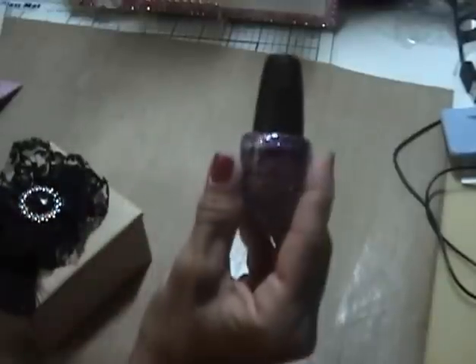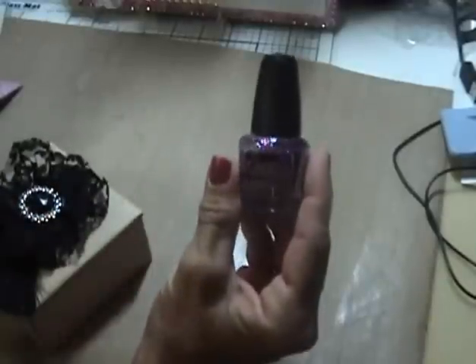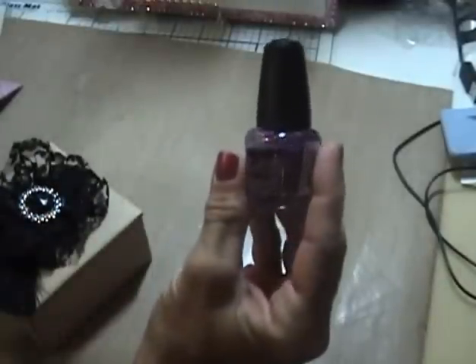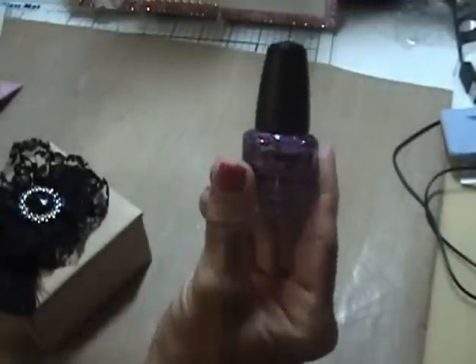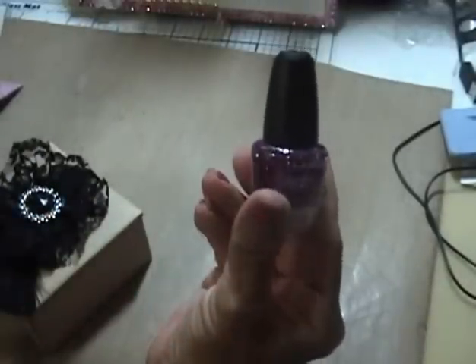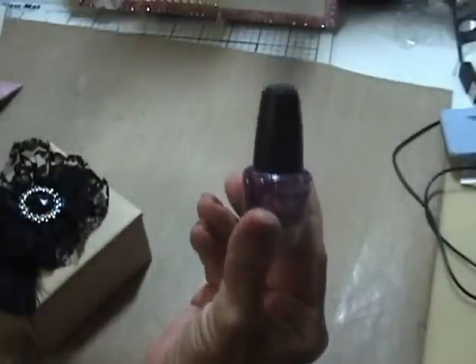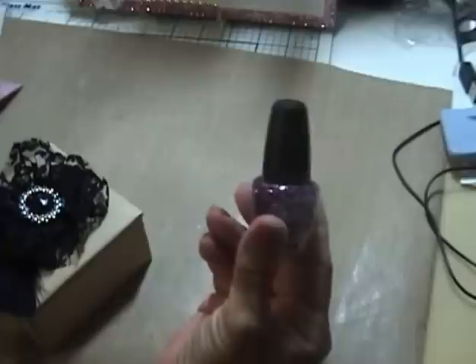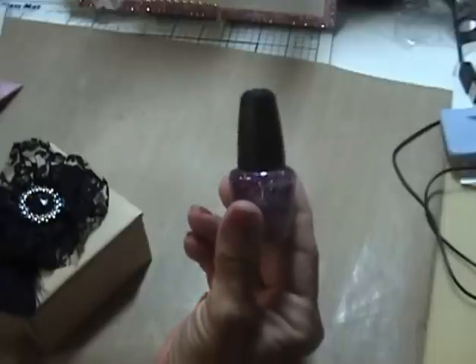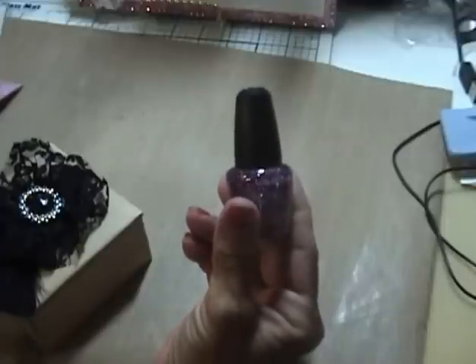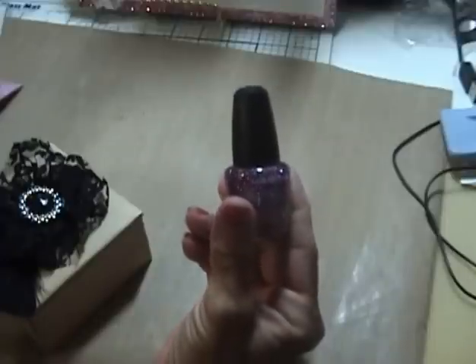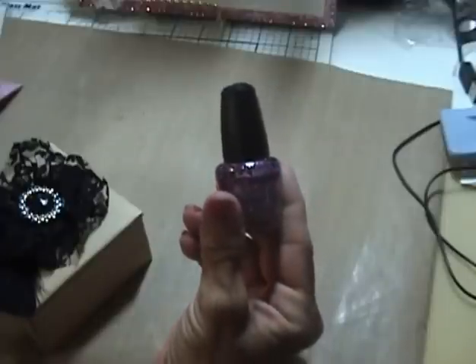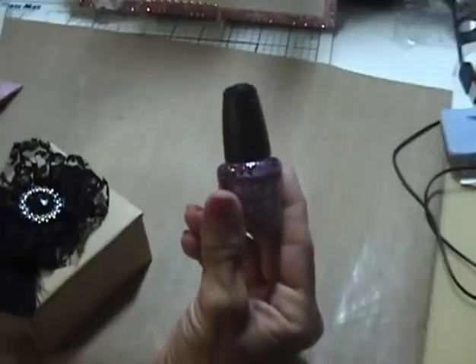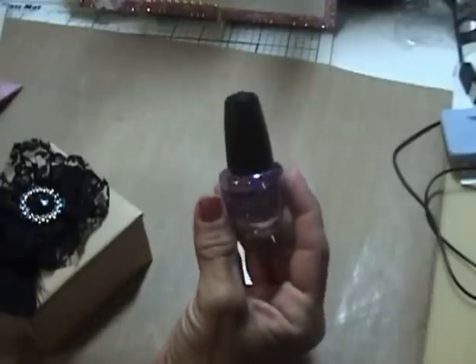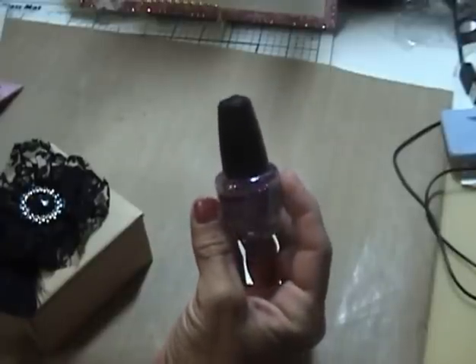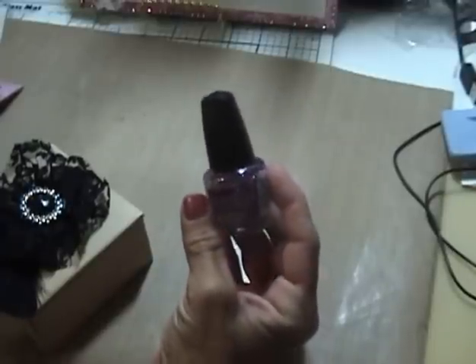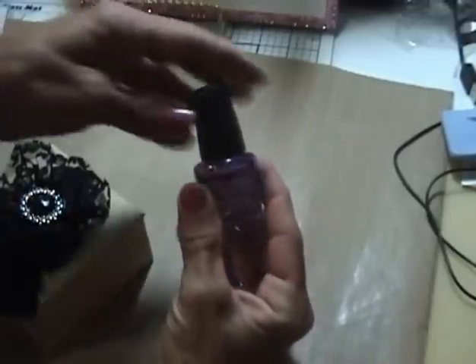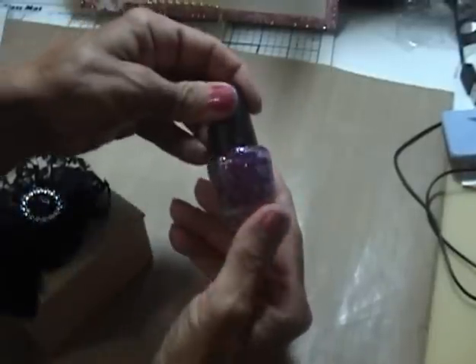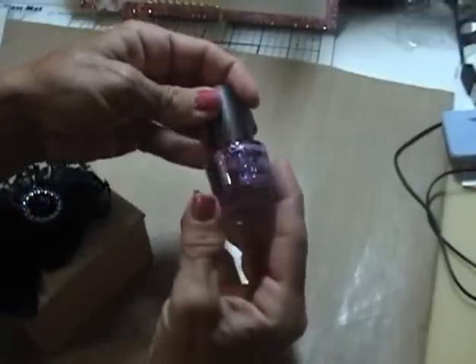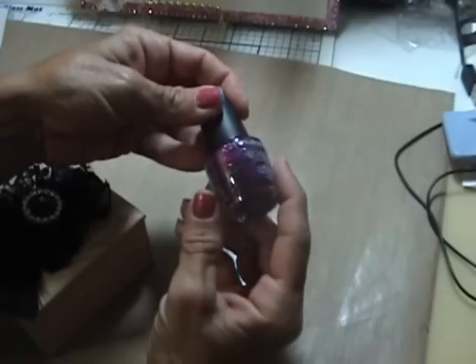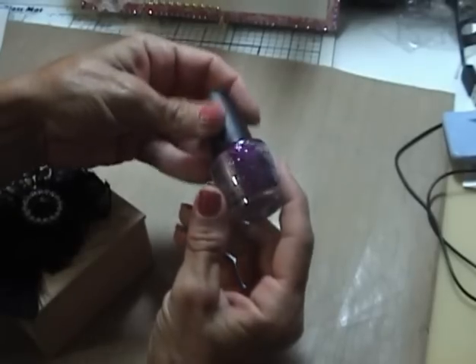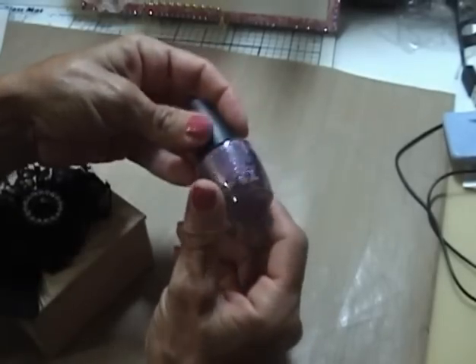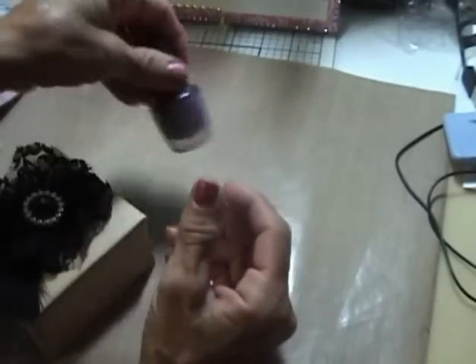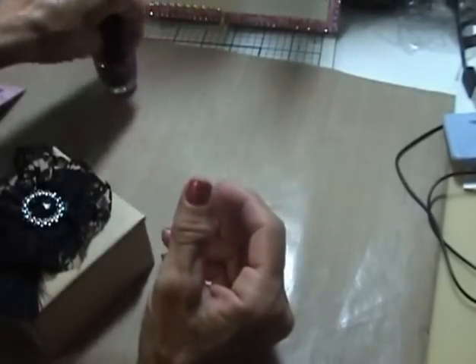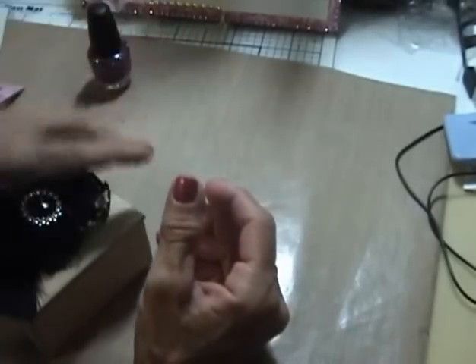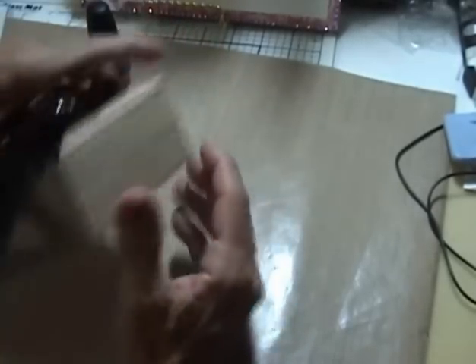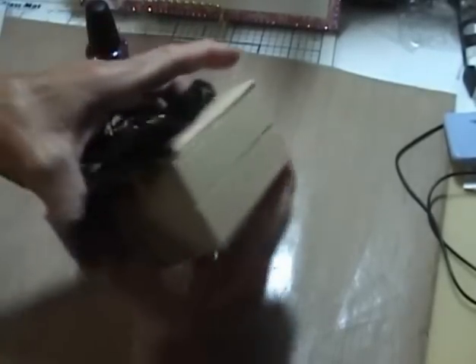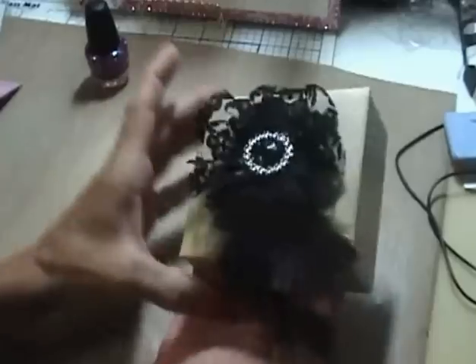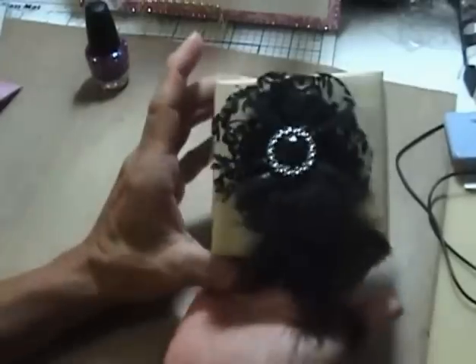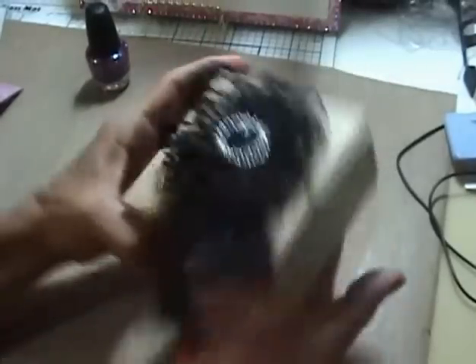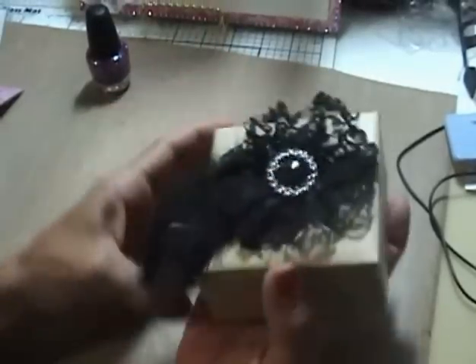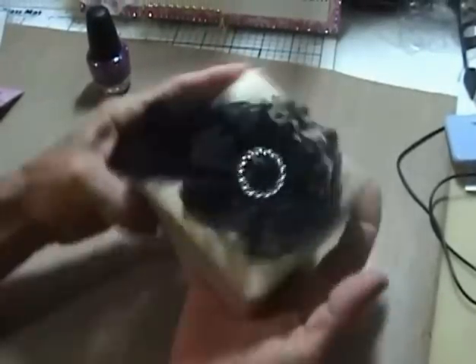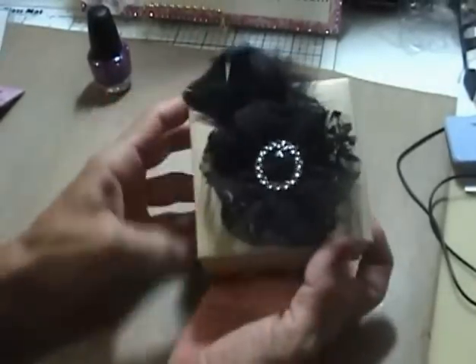She bought me some purple glitter nail polish, which I think is really pretty — I love the glitter nail polish. And then she did this here box, let me turn it around.